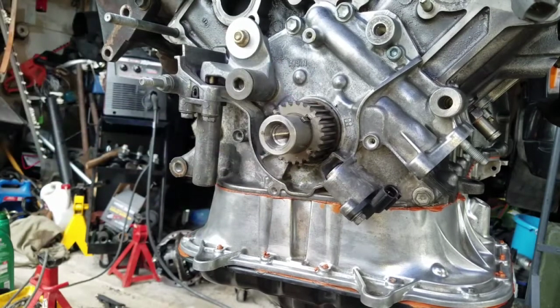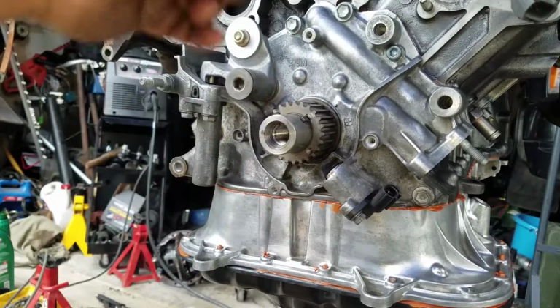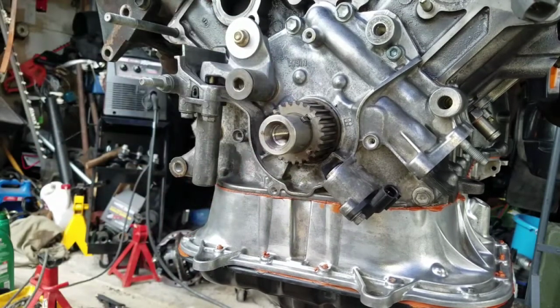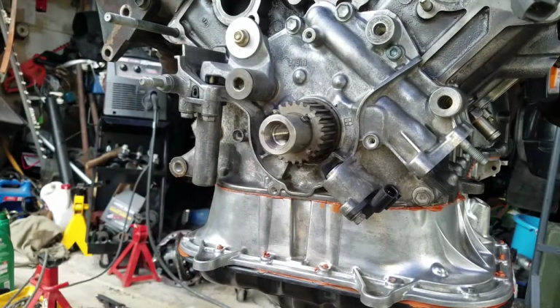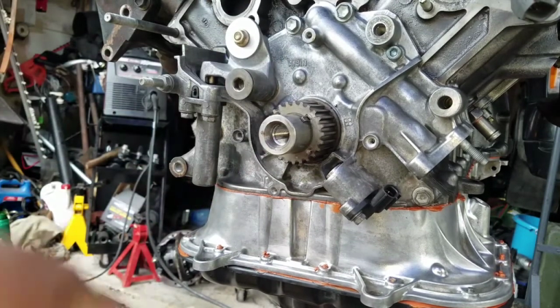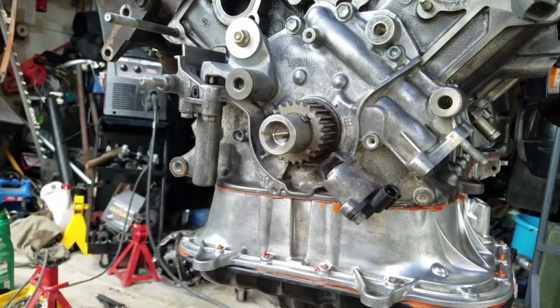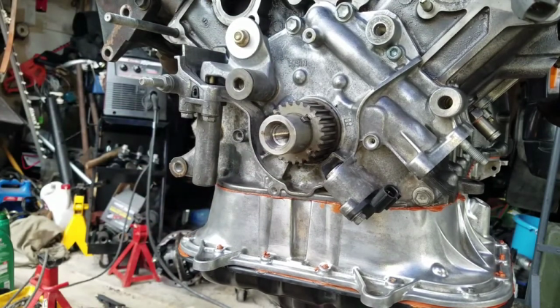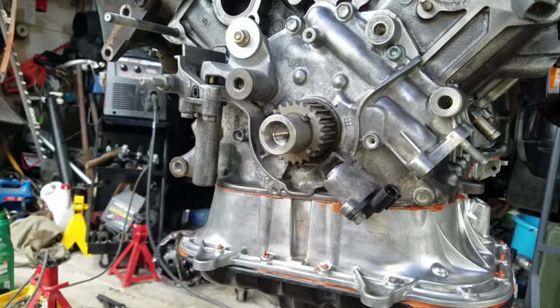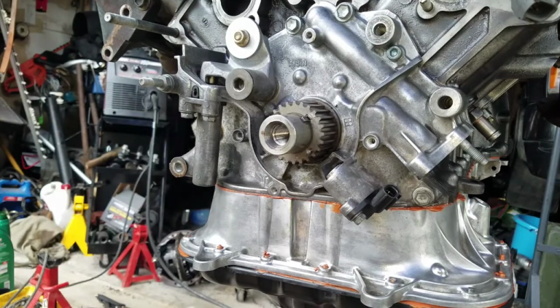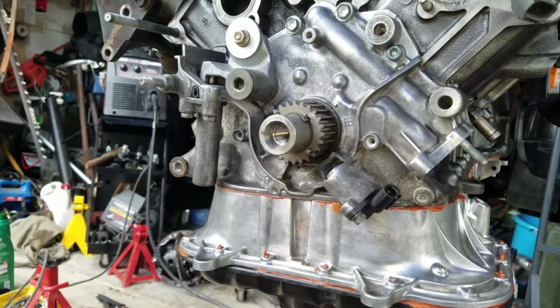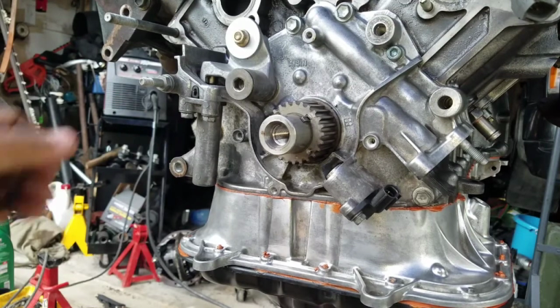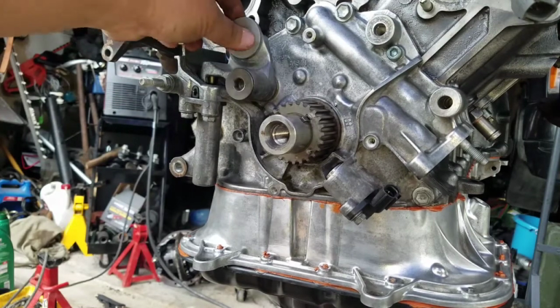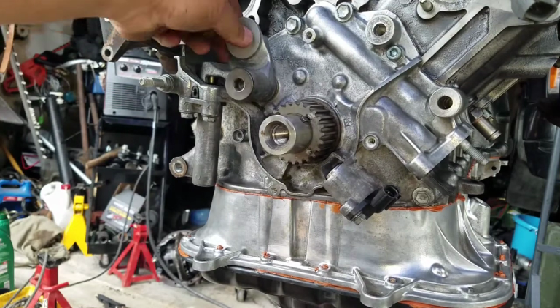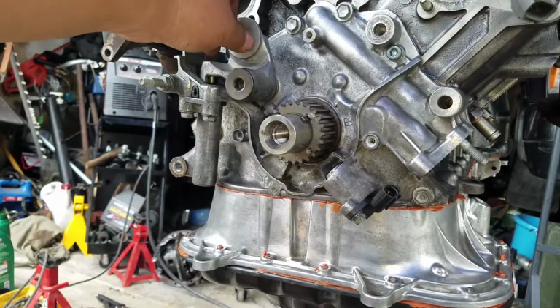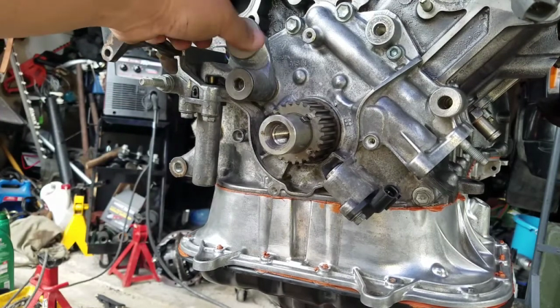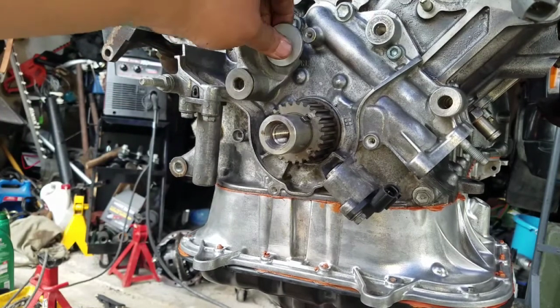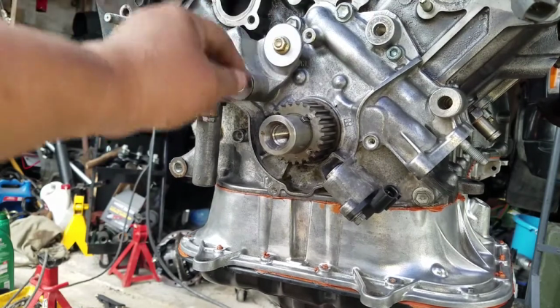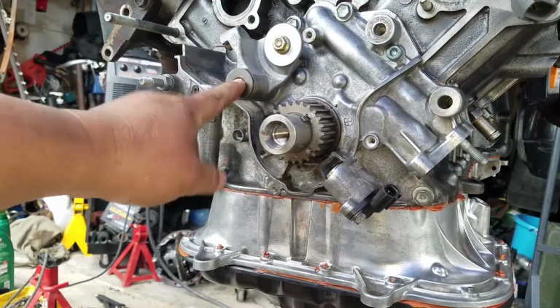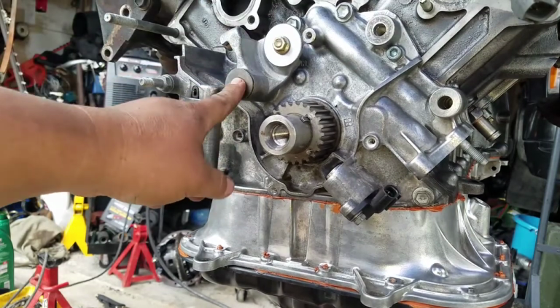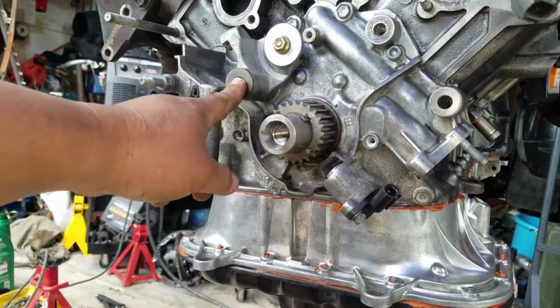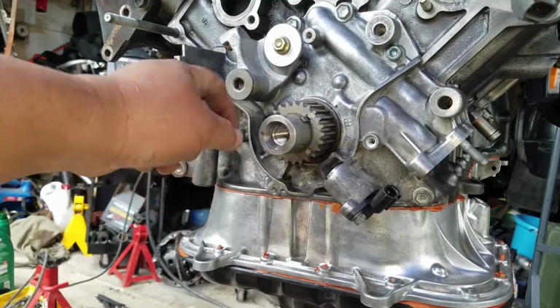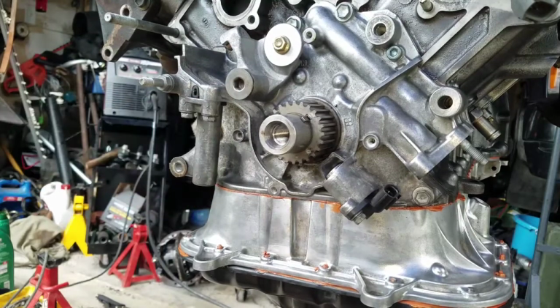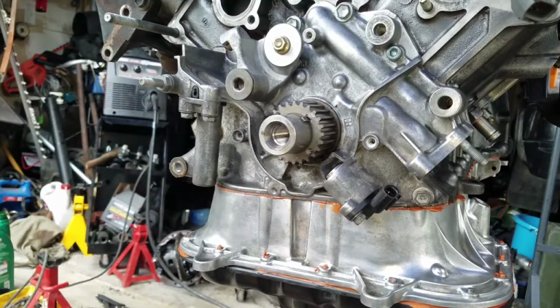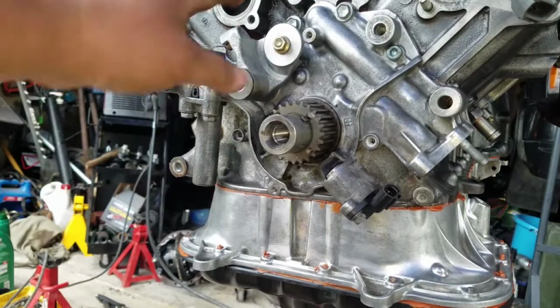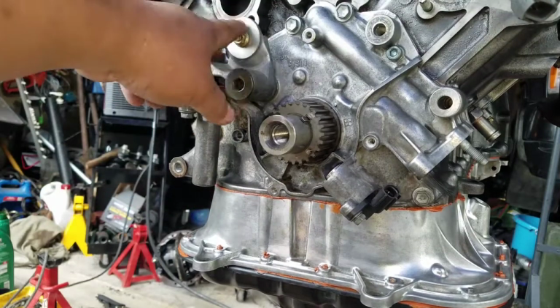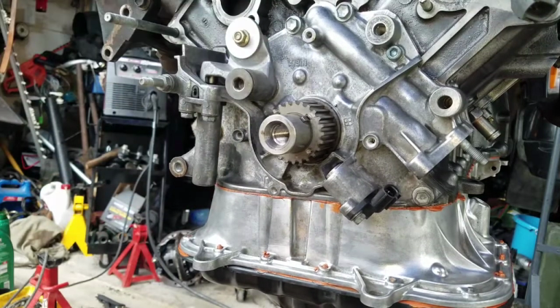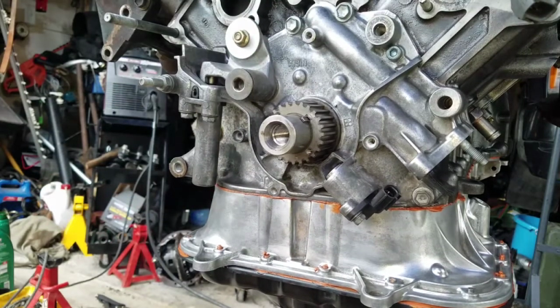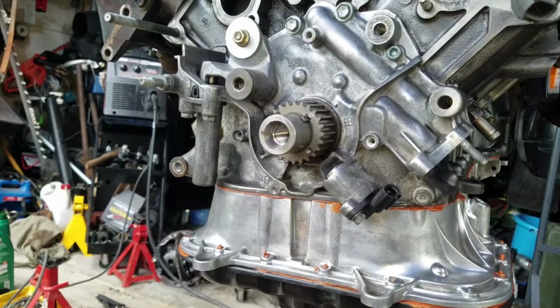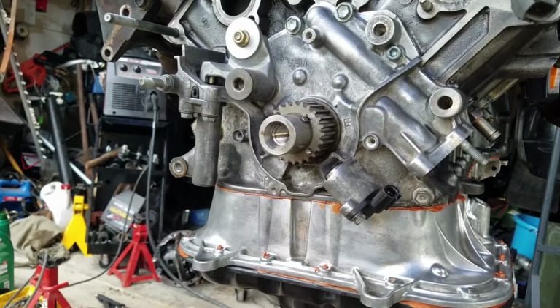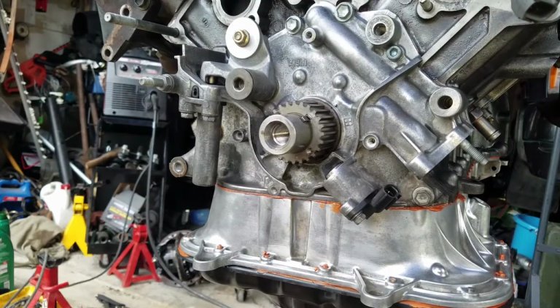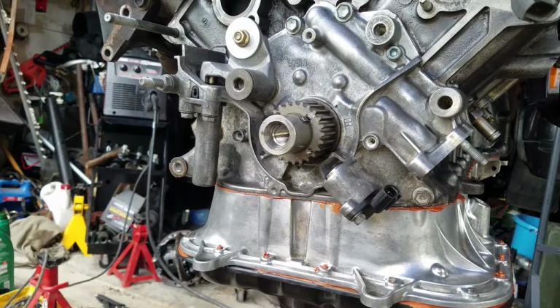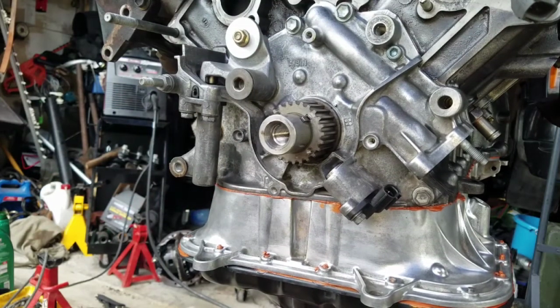Replacing that — it looks as good as new. We're going to be replacing this with the new one.